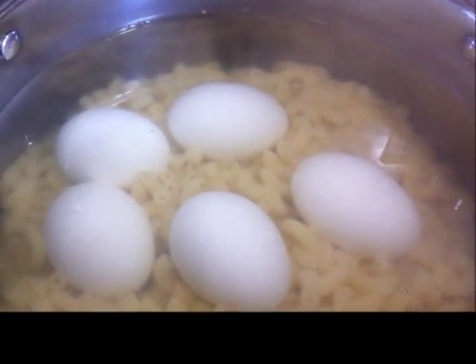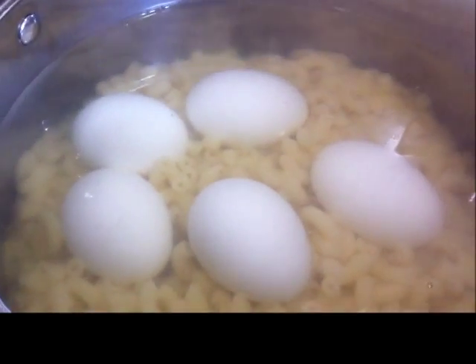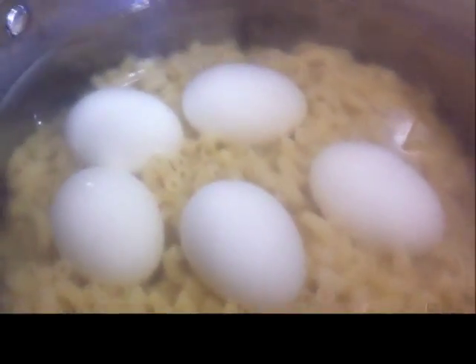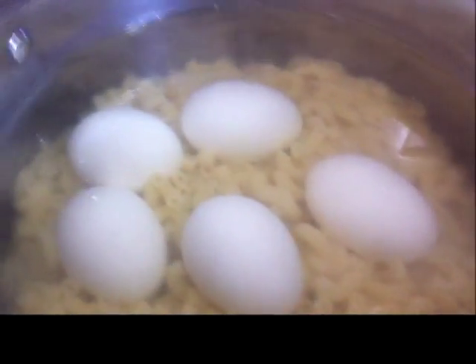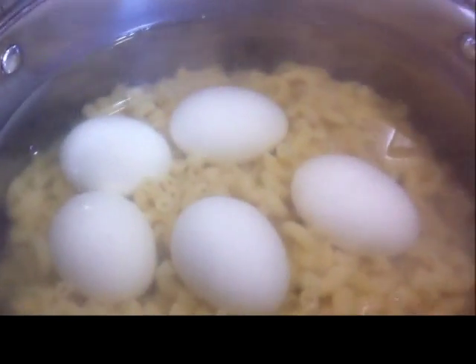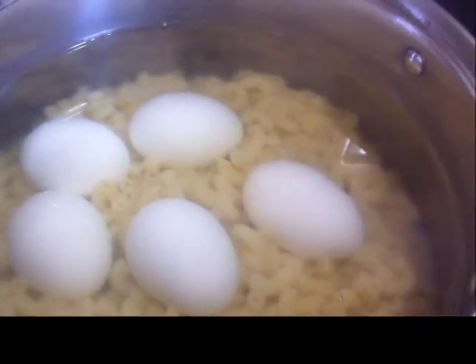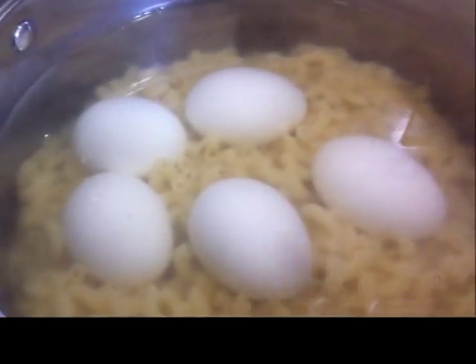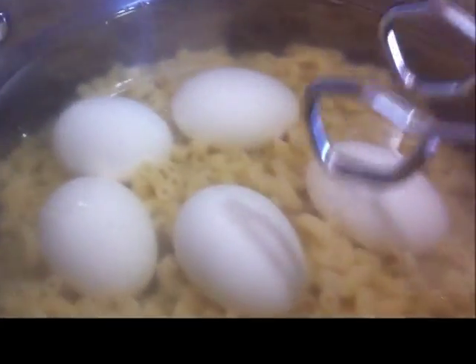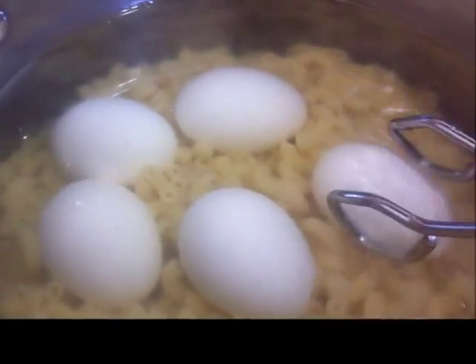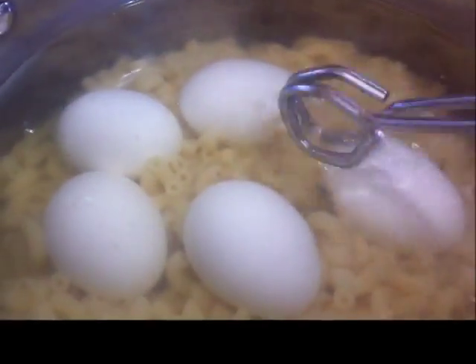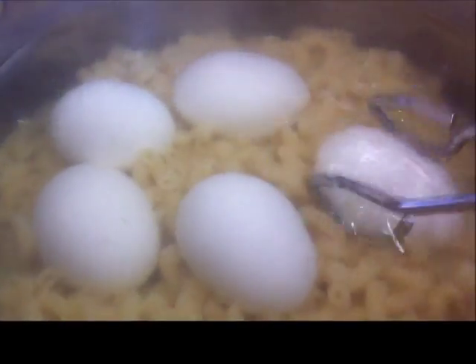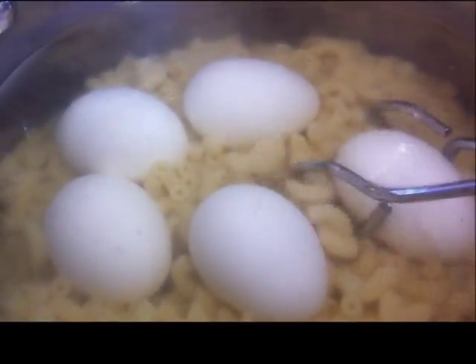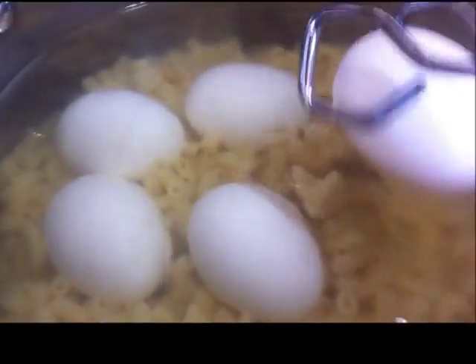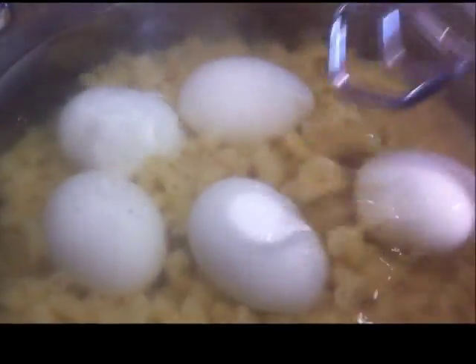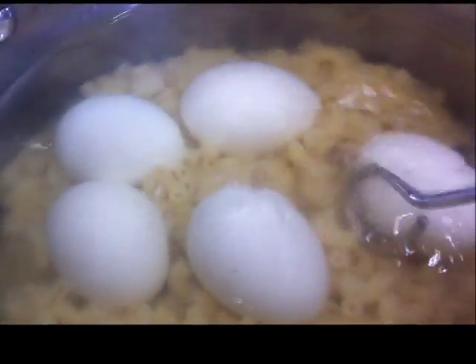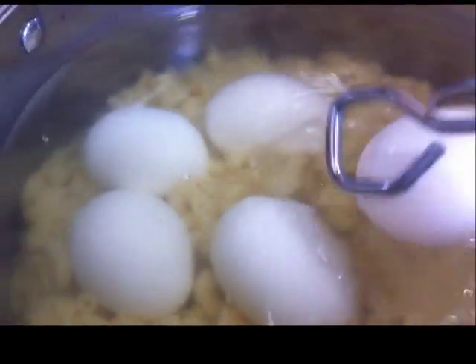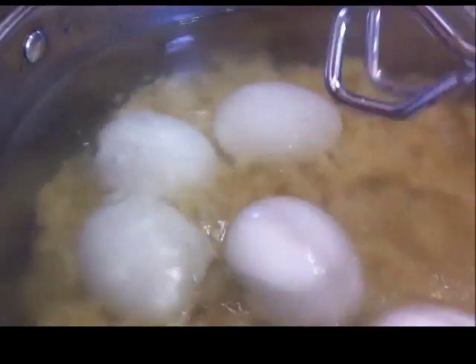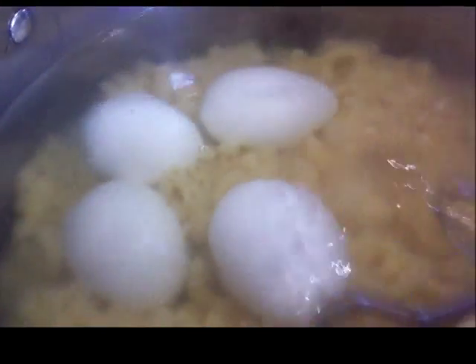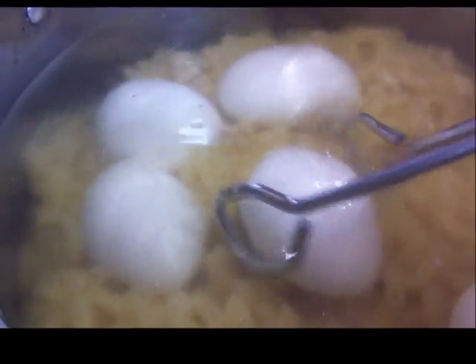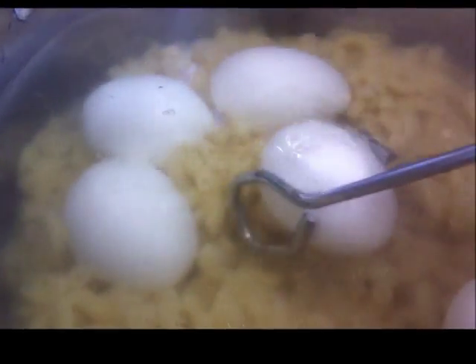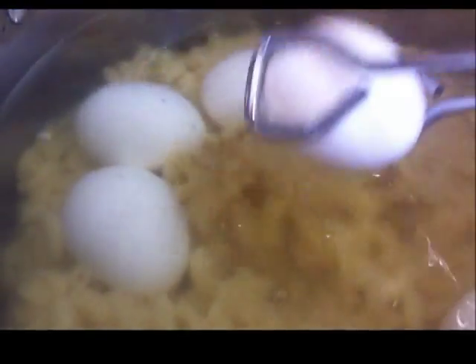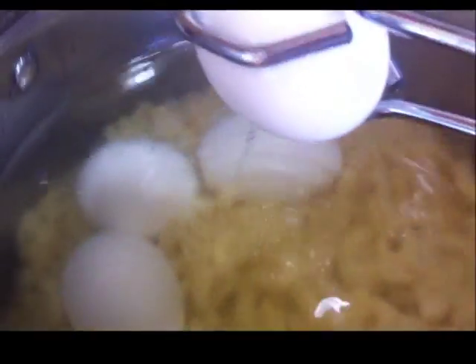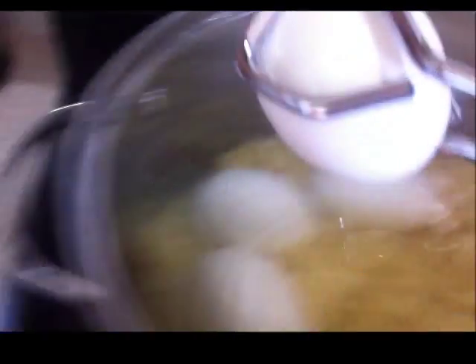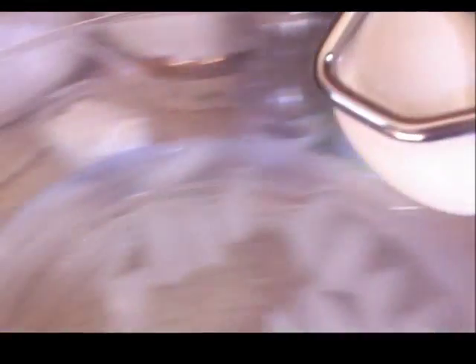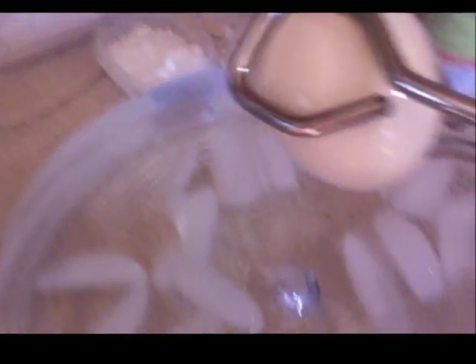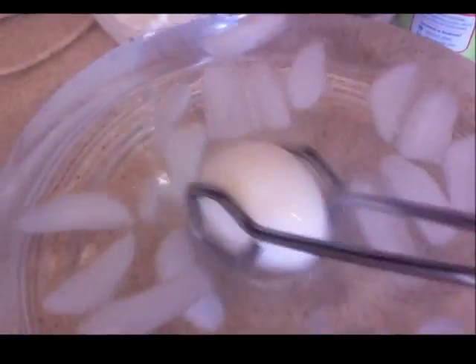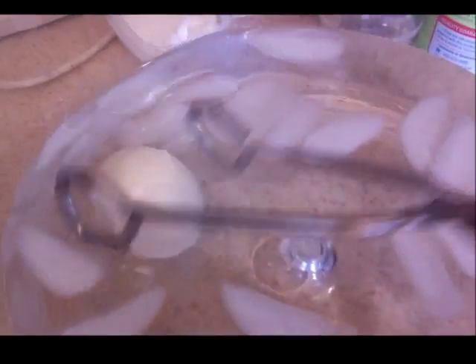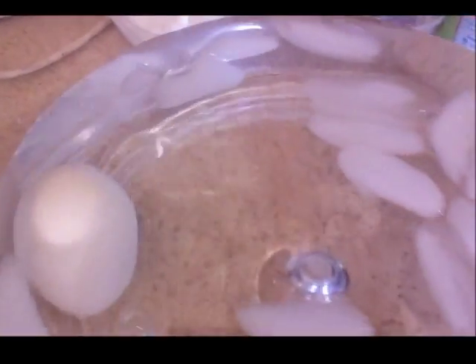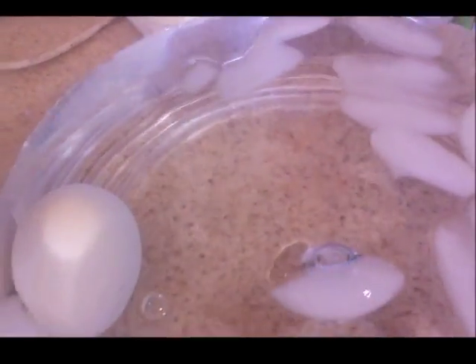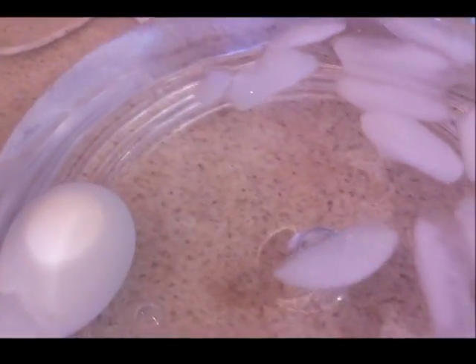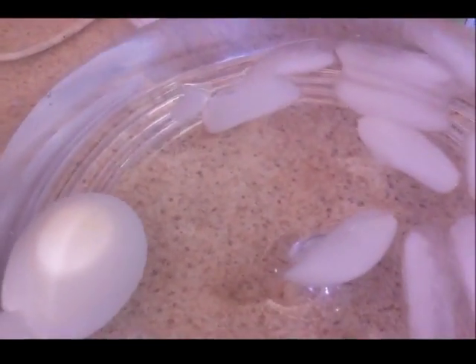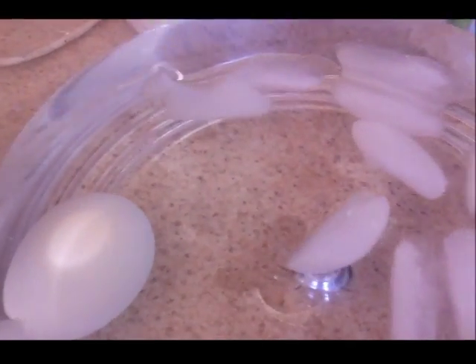It's been exactly 18 minutes since I put the lid on, so I'm going to take my eggs out and put them in some ice water to stop the cooking.